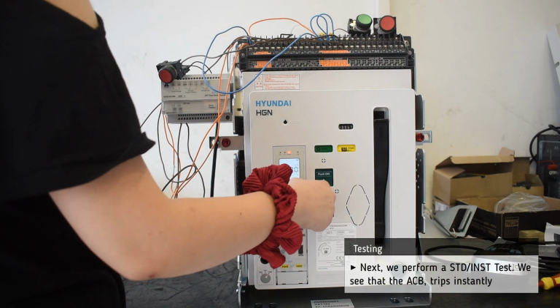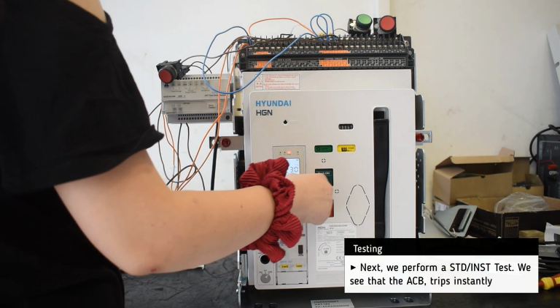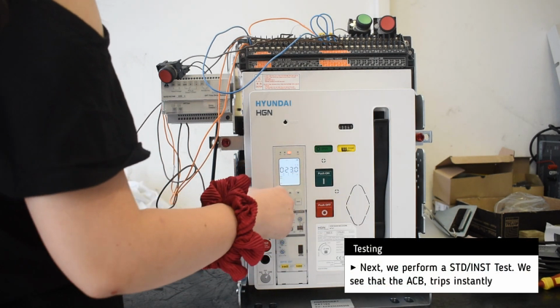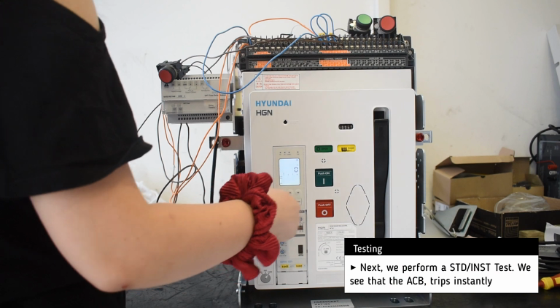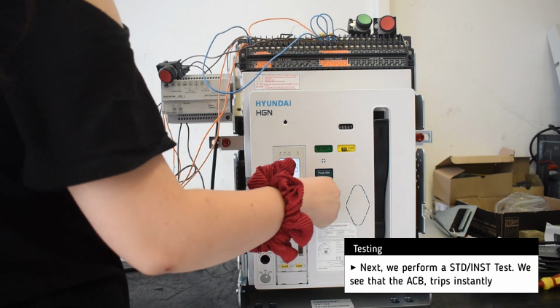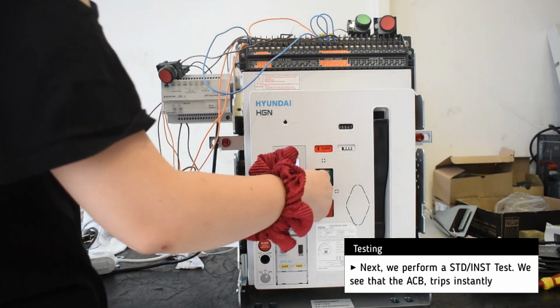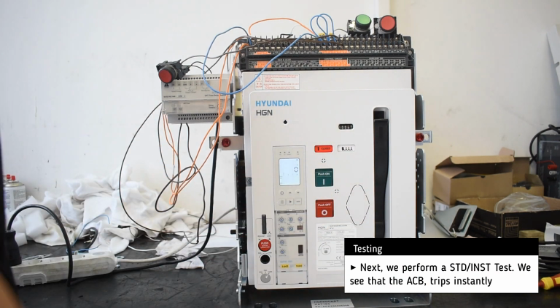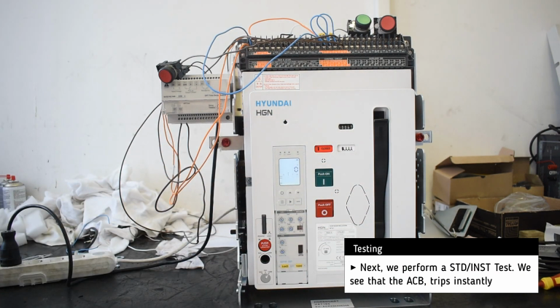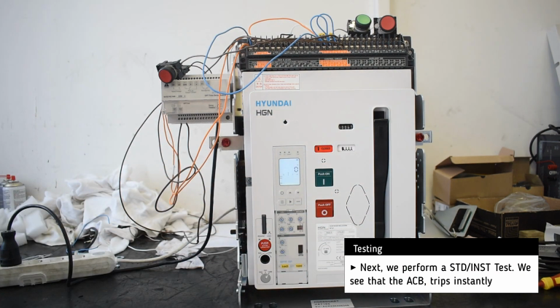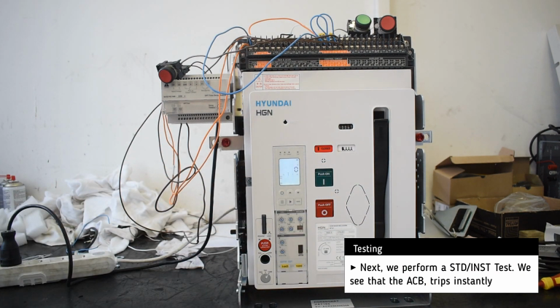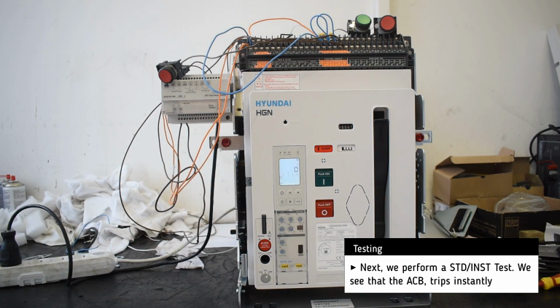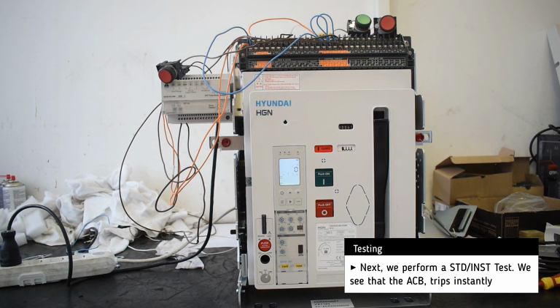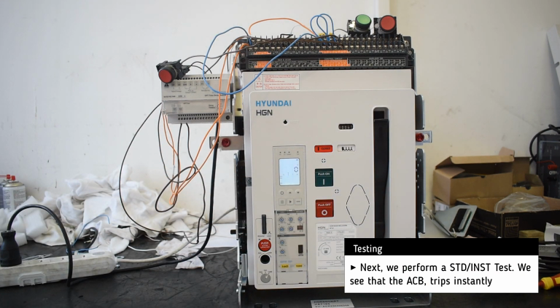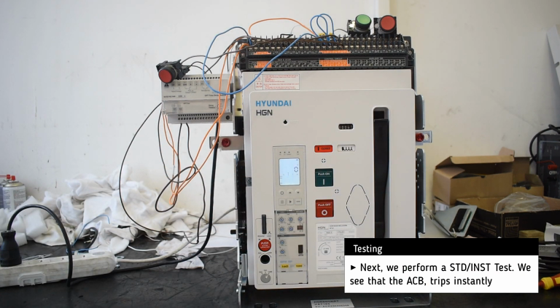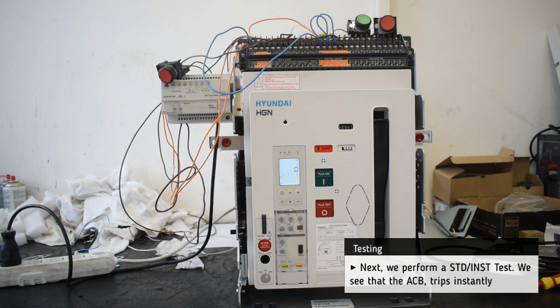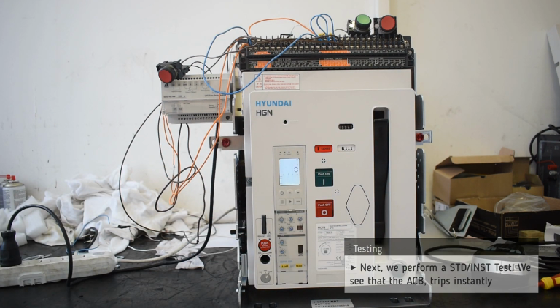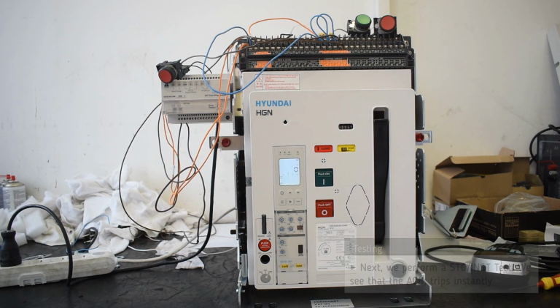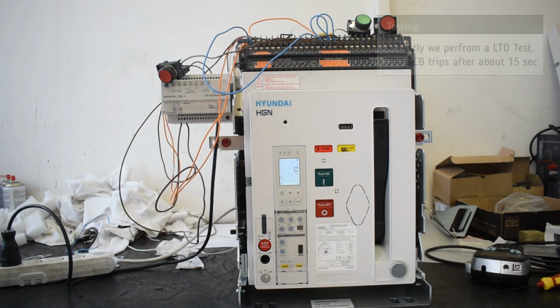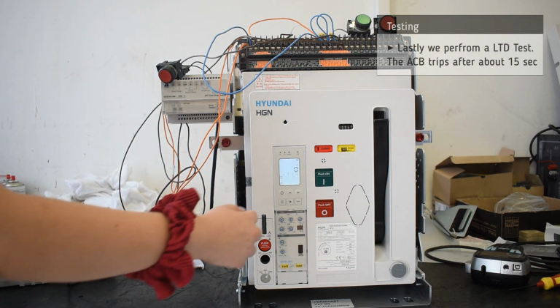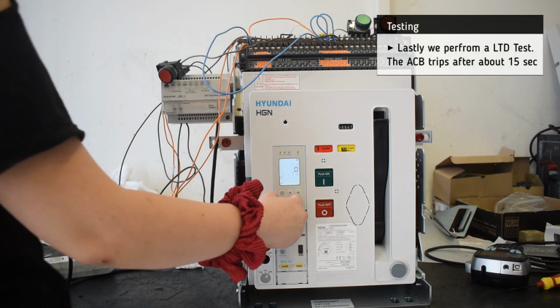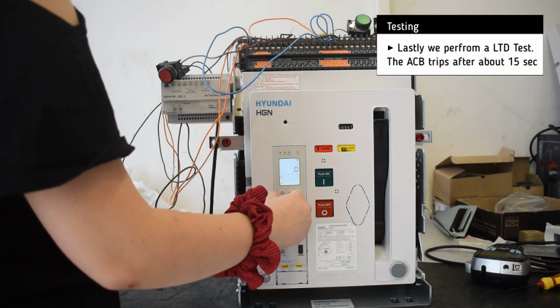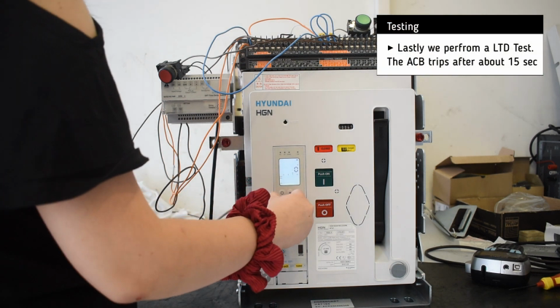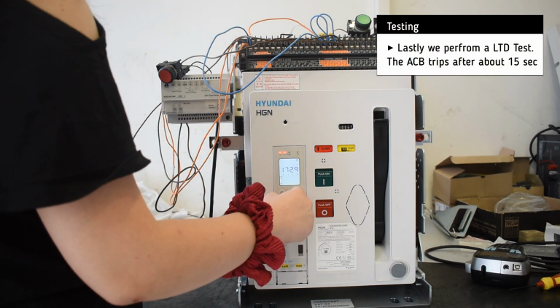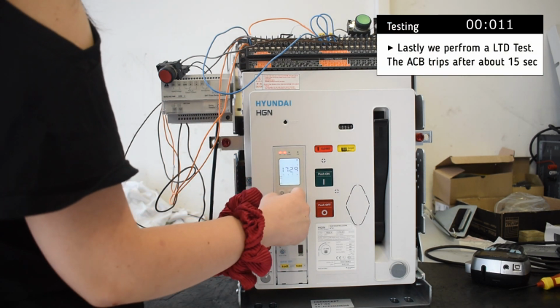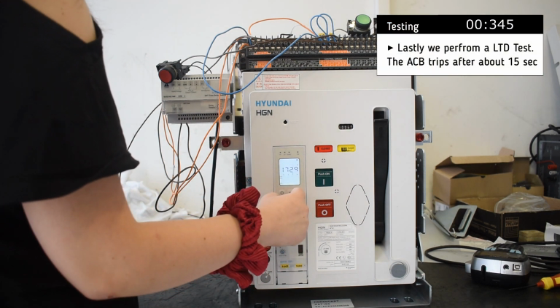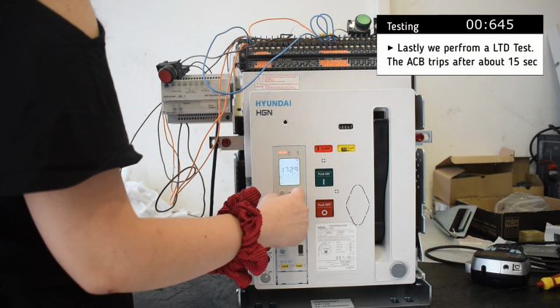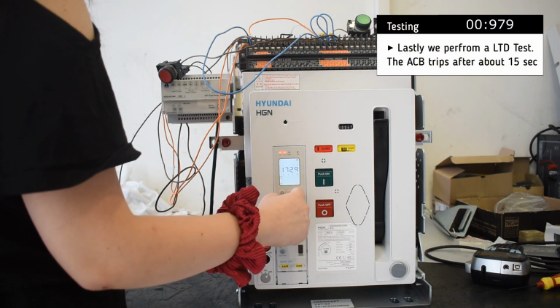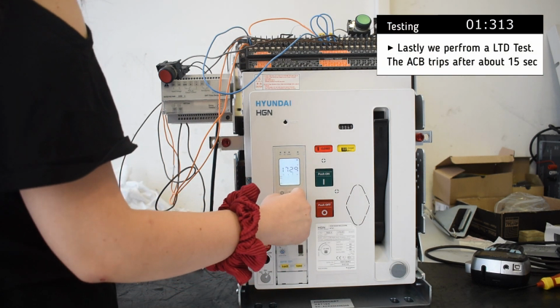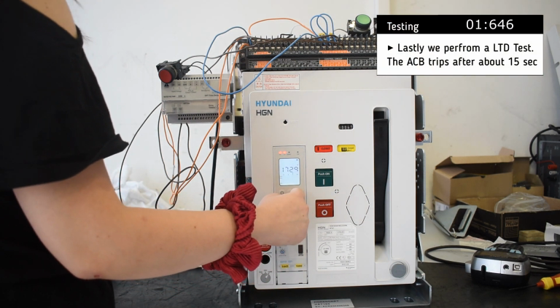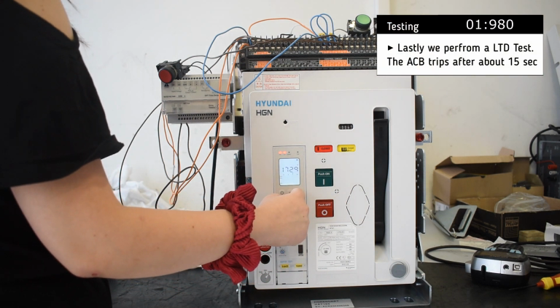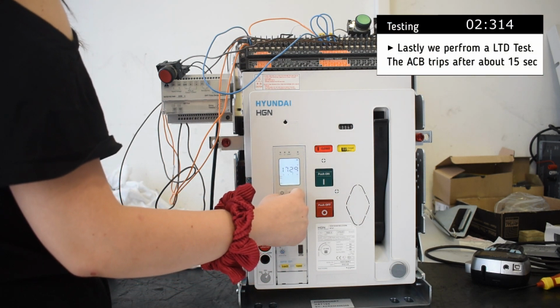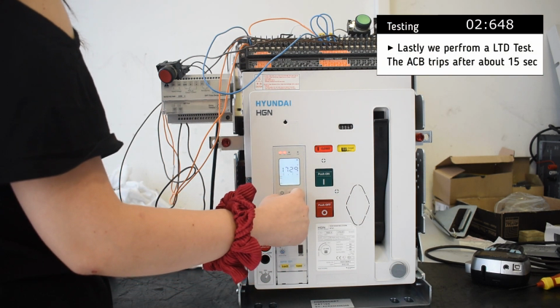Next, we perform a short time delay test and the breaker trips almost instantly. And lastly, we perform a long time delay test and the breaker trips.